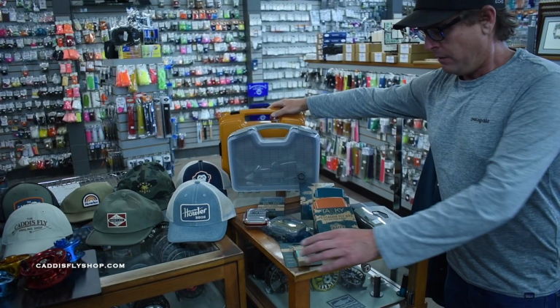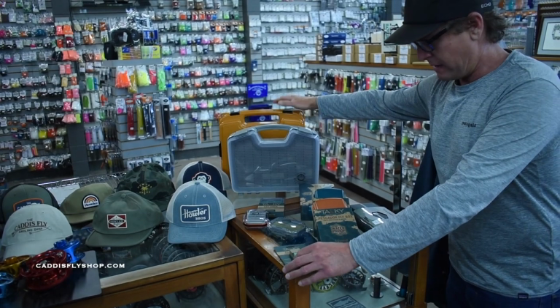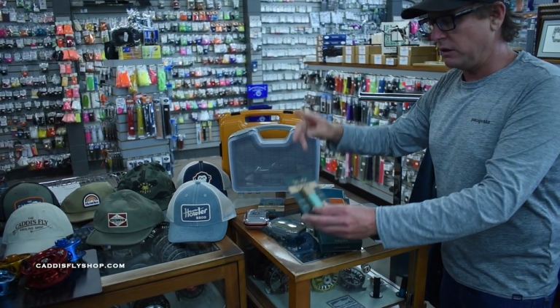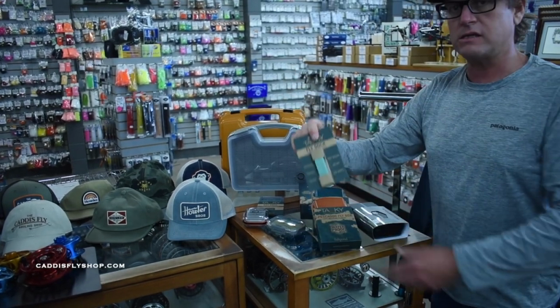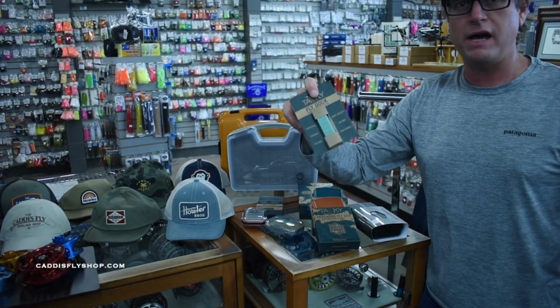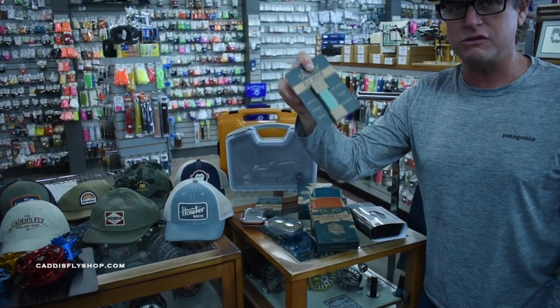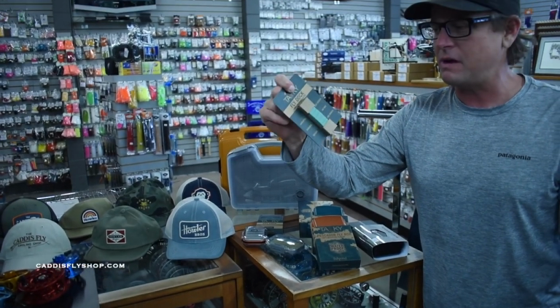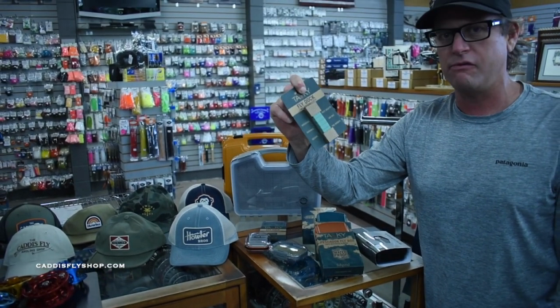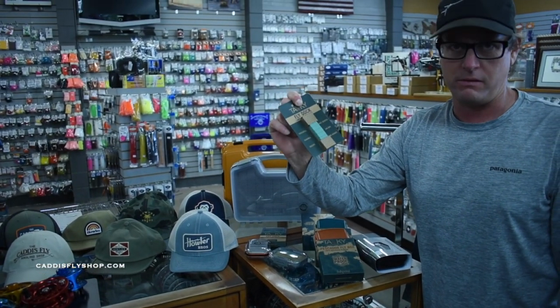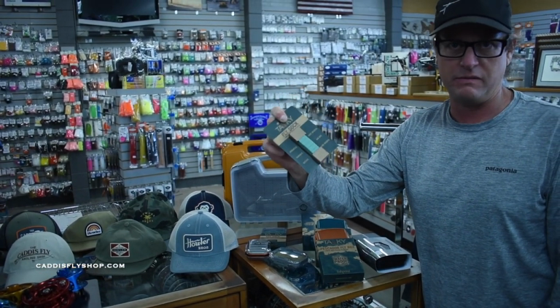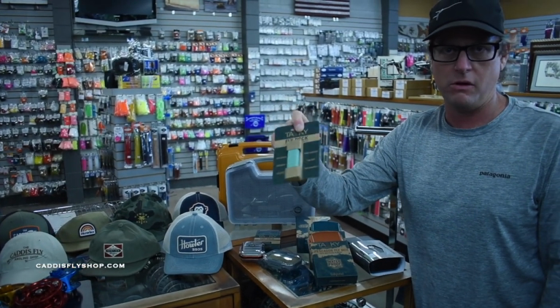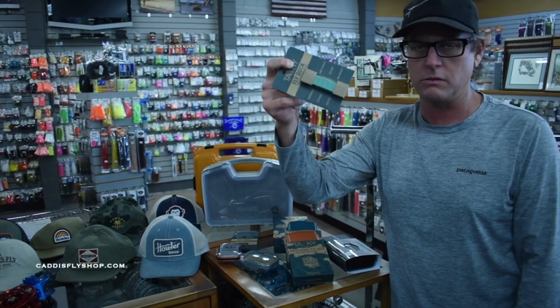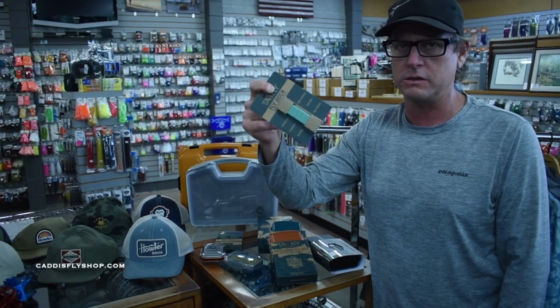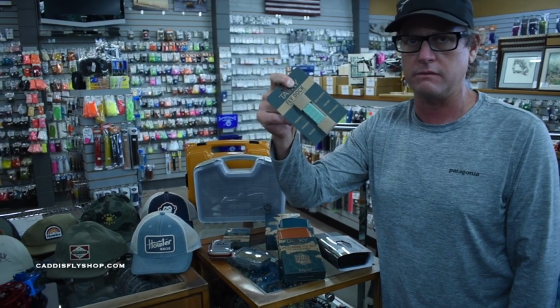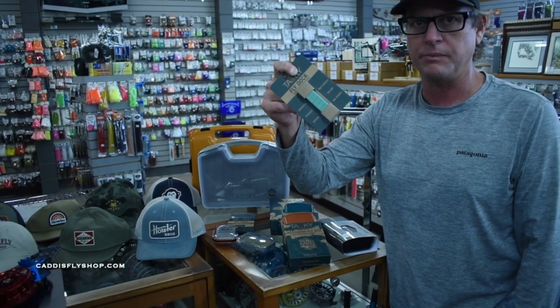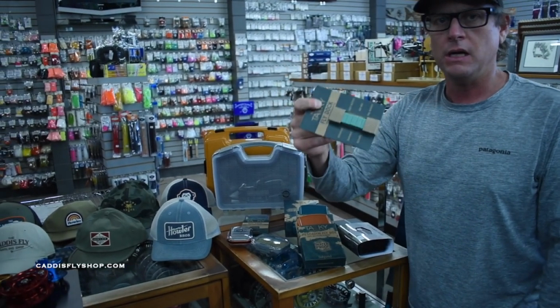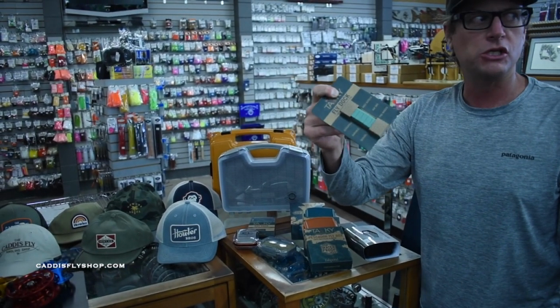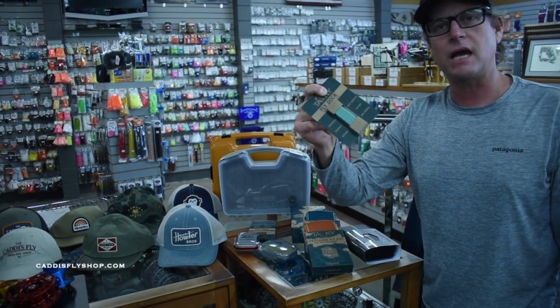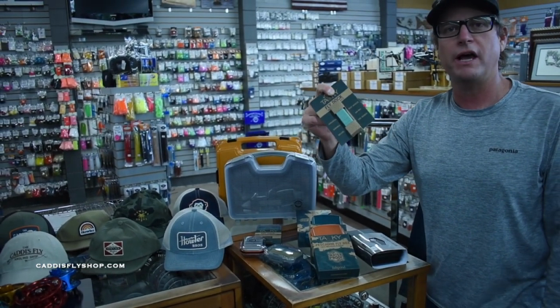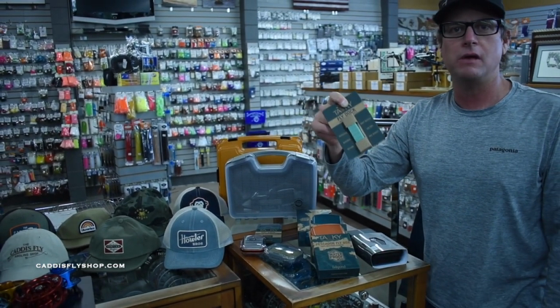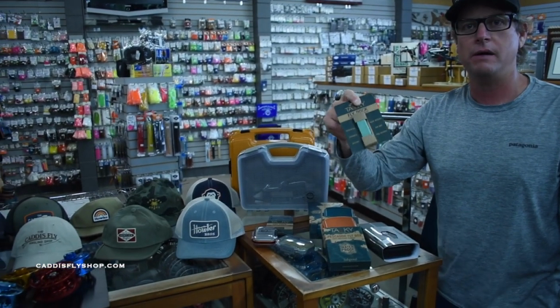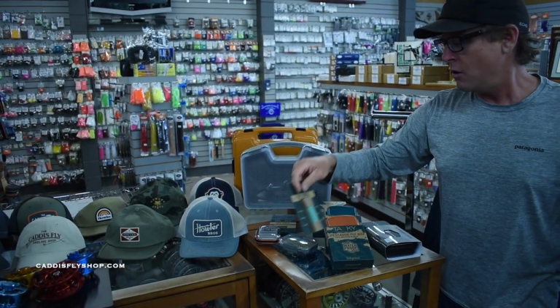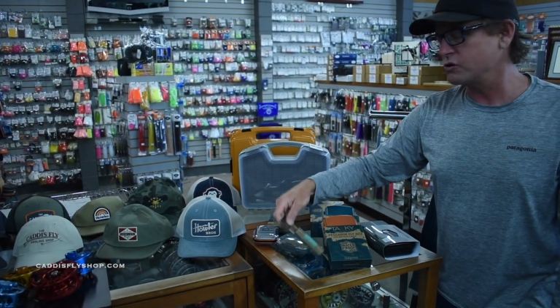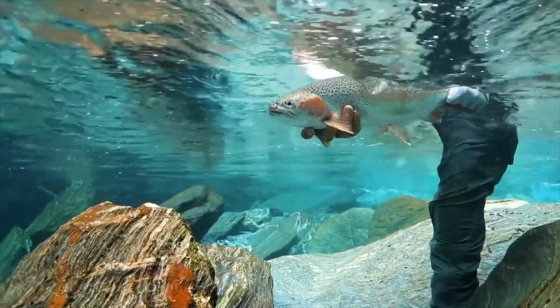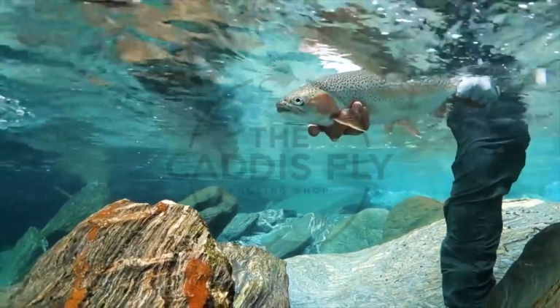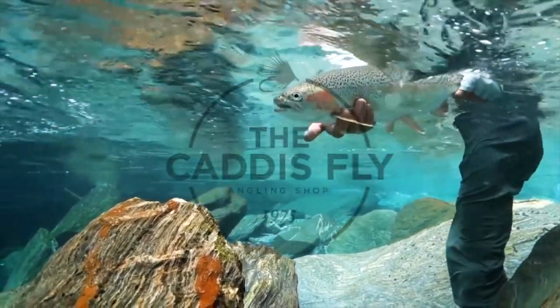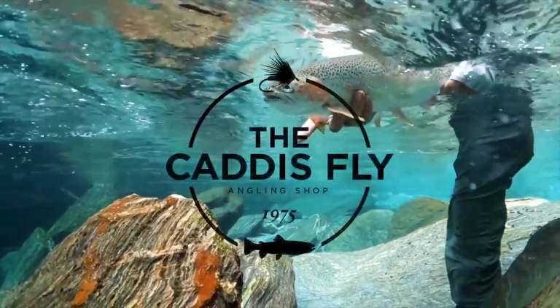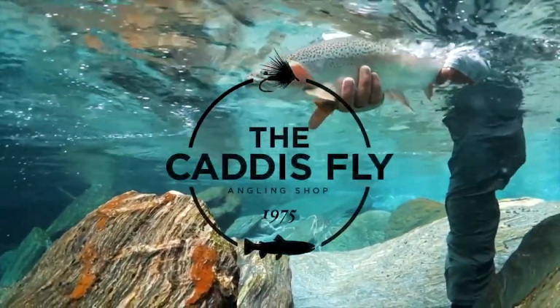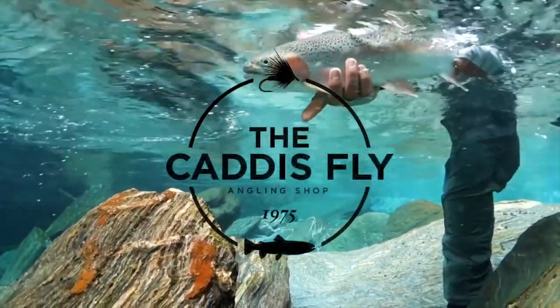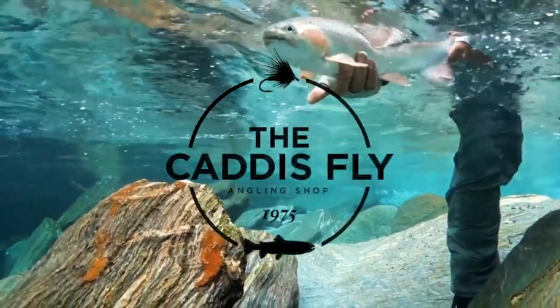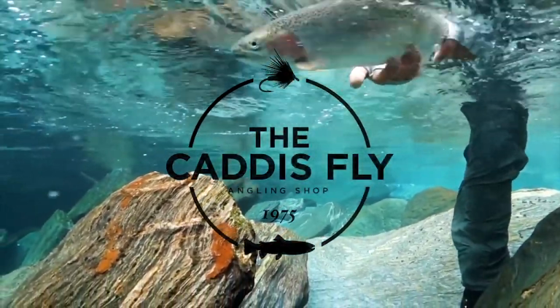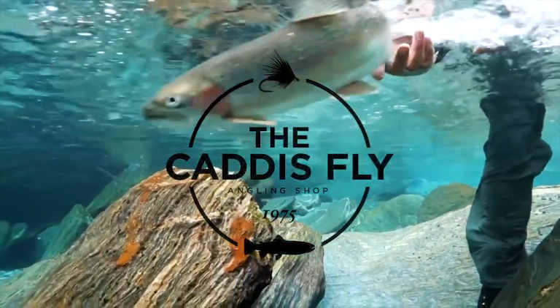We also have small little things like the fly dock — this is one of my personal favorites. If you have a drift boat, it's one of the coolest things you'll ever see. Check out CaddisFlyShop.com. Orders over $50 ship free here in the United States. And happy Father's Day!